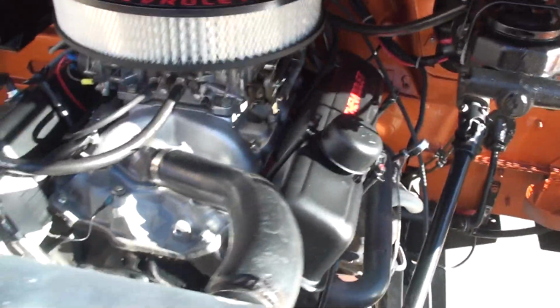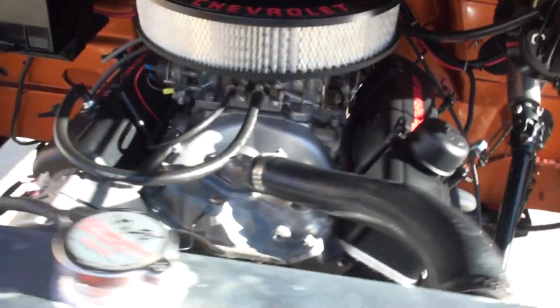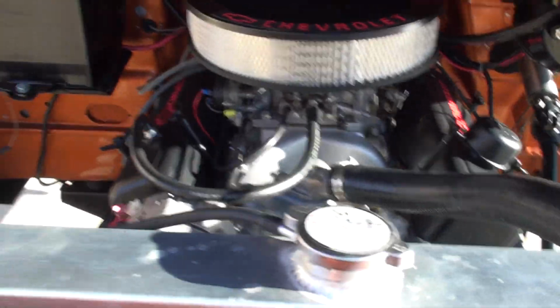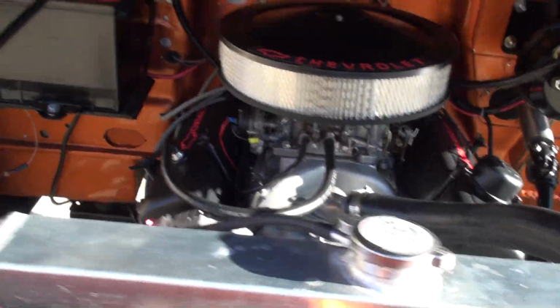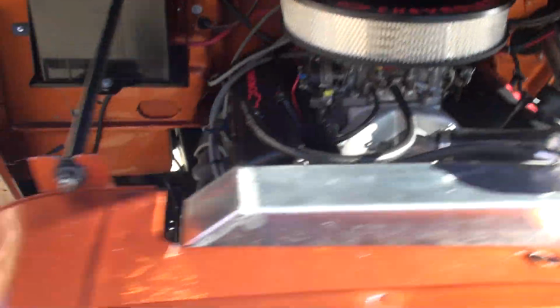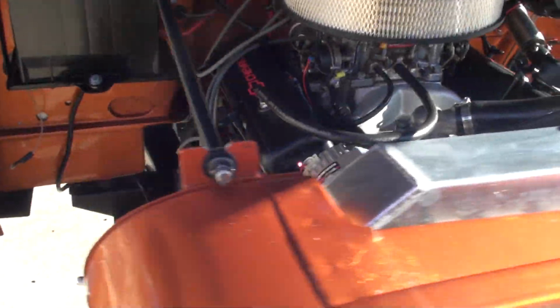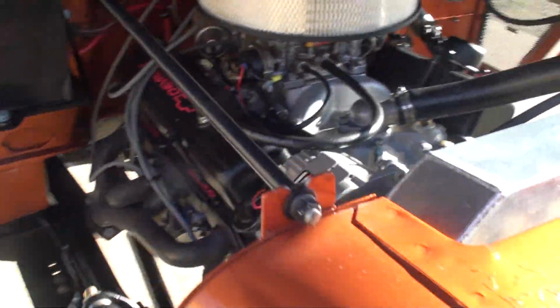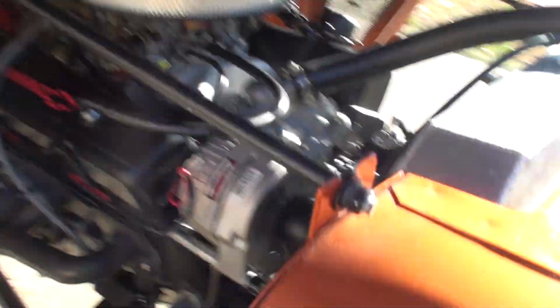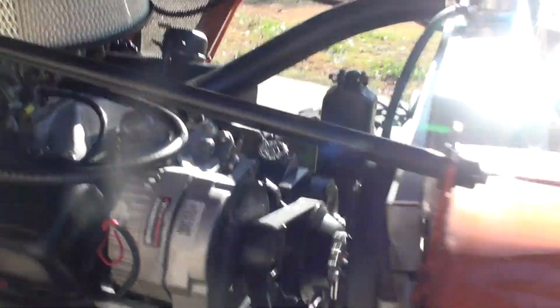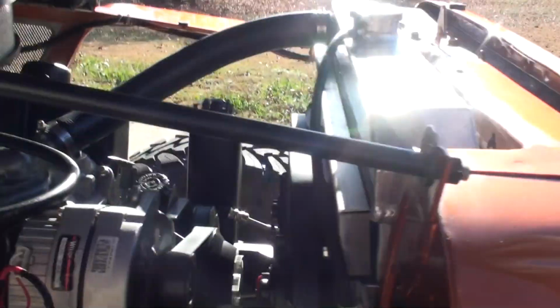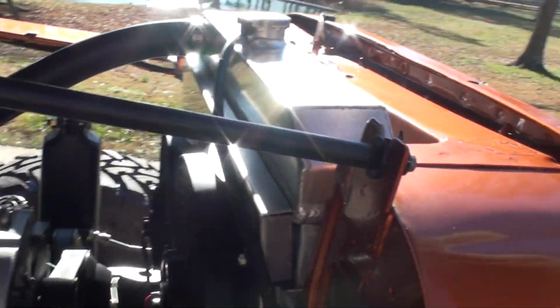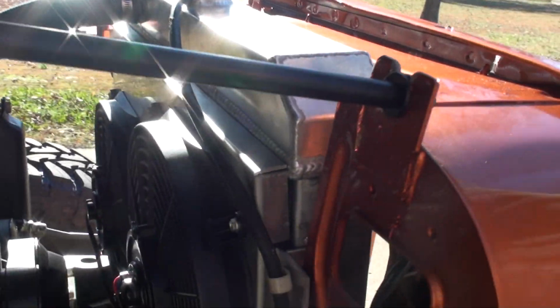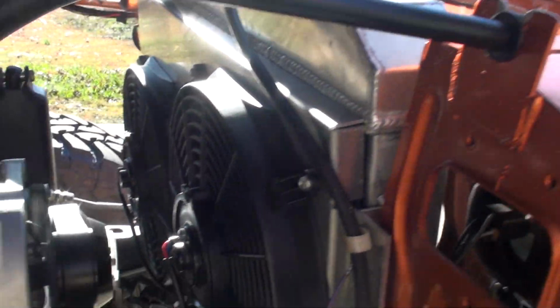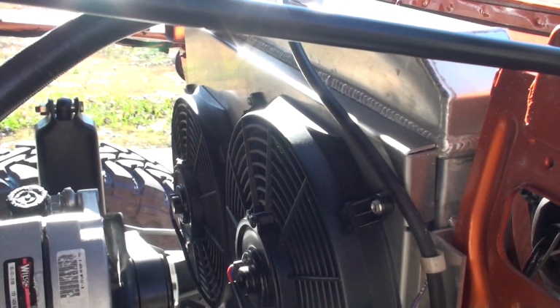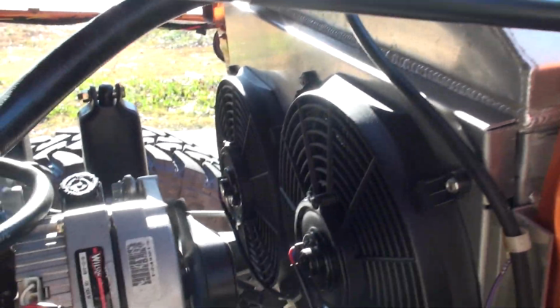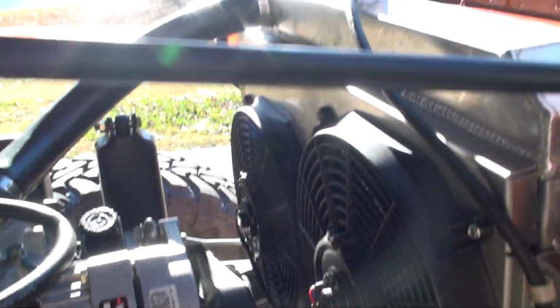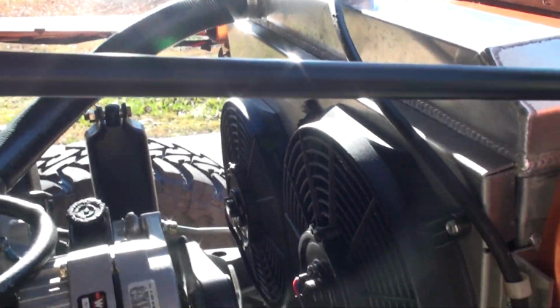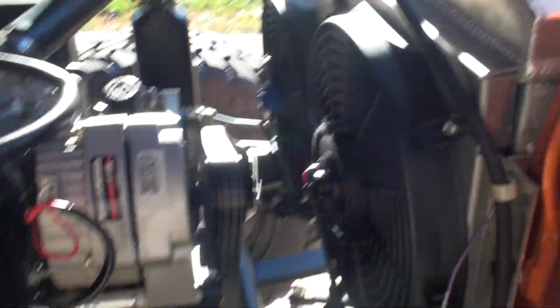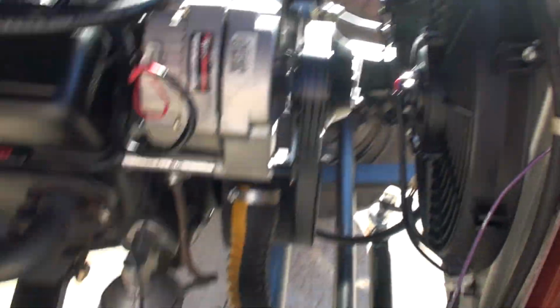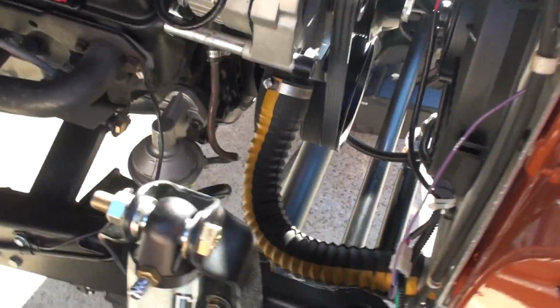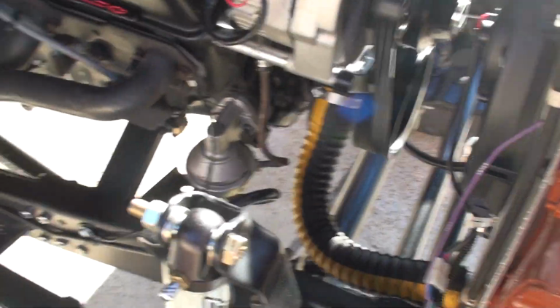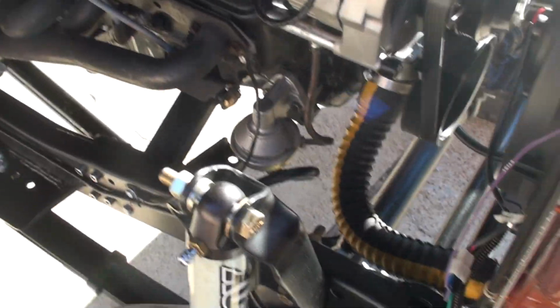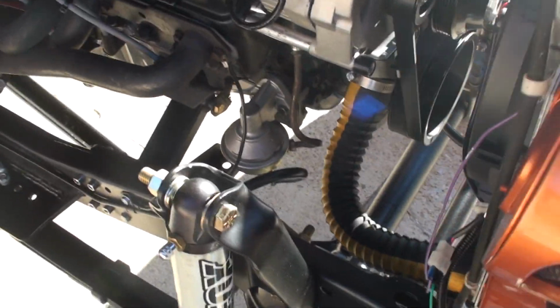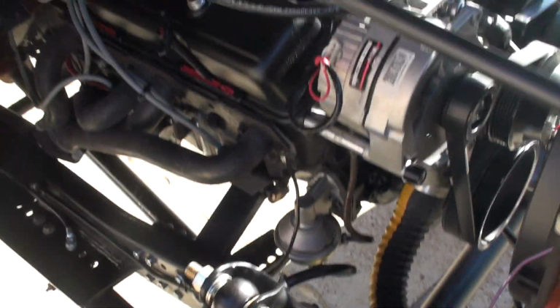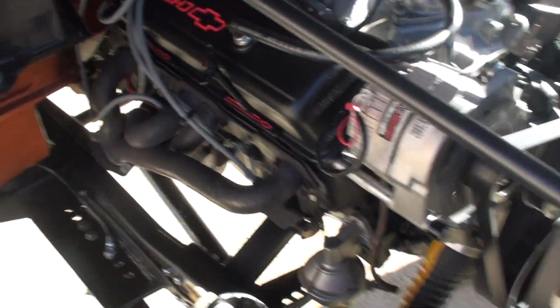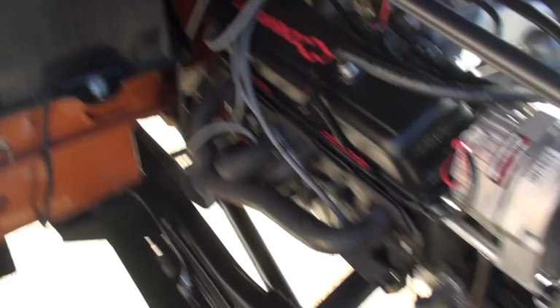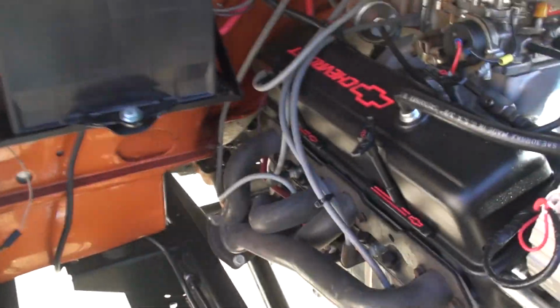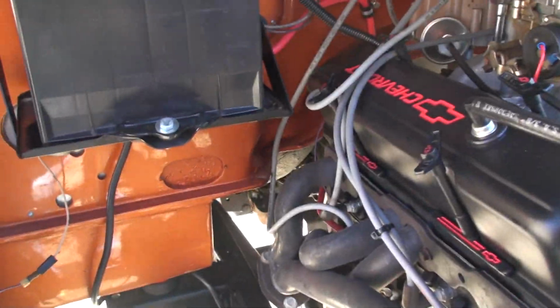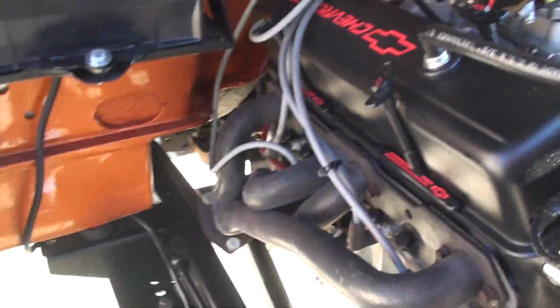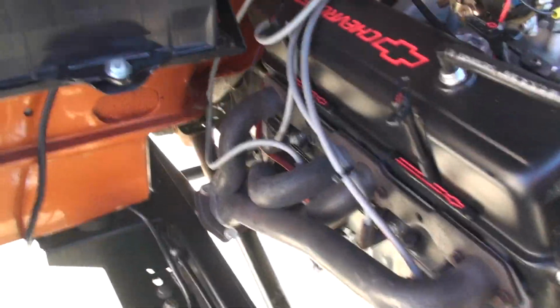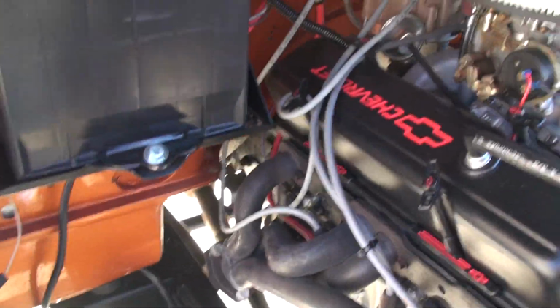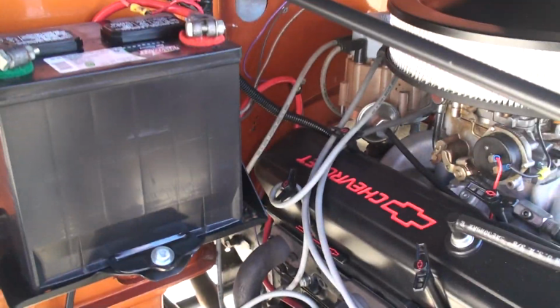It's got a nice aluminum radiator with two electric cooling fans. The suspension is amazing — you can see the frame has been modified so these larger components can fit.